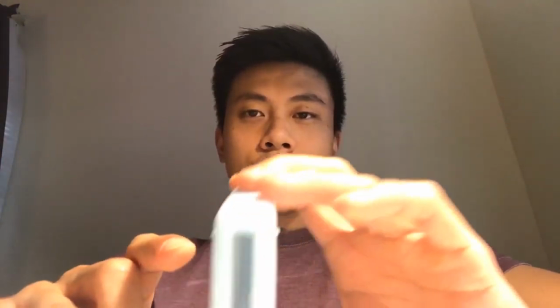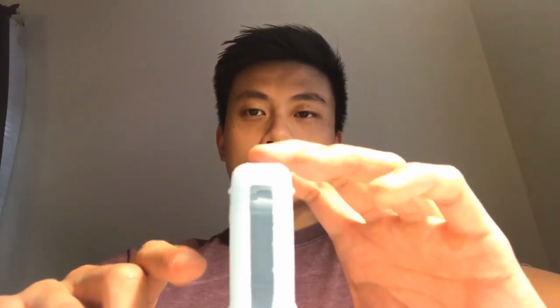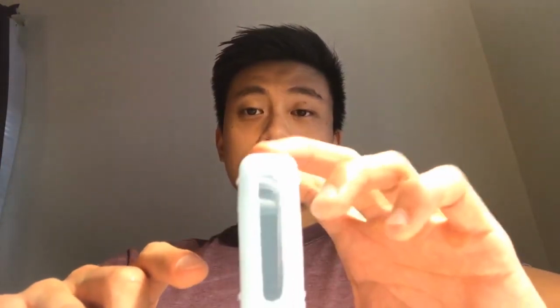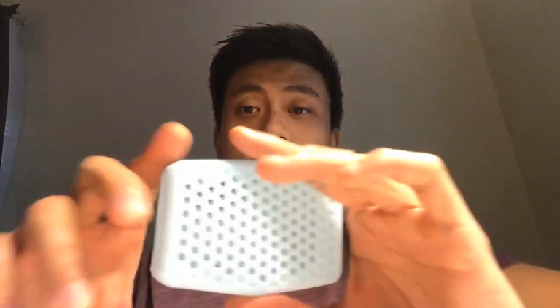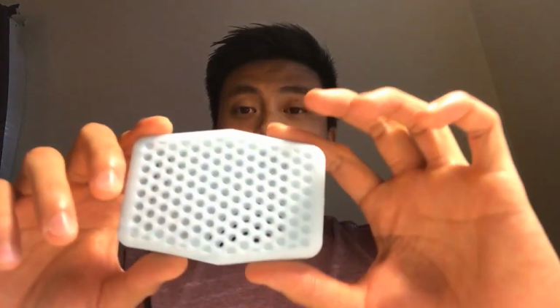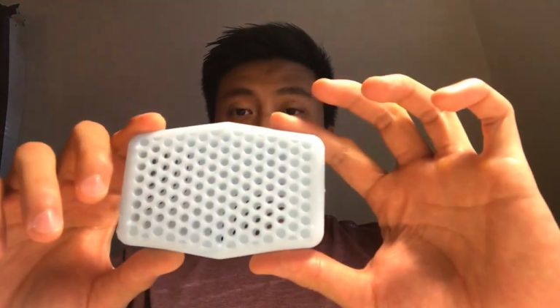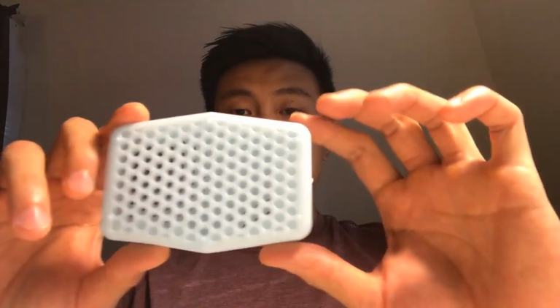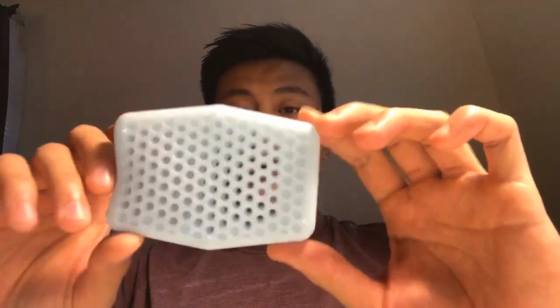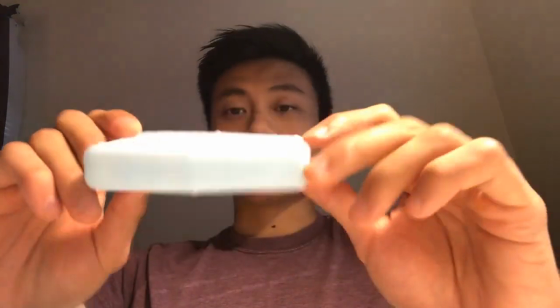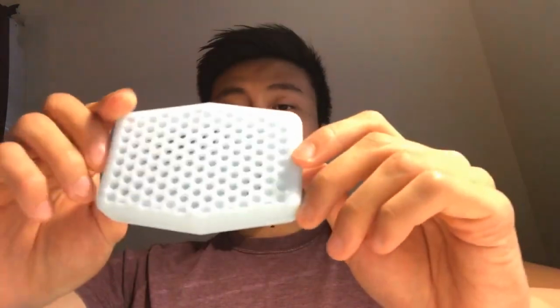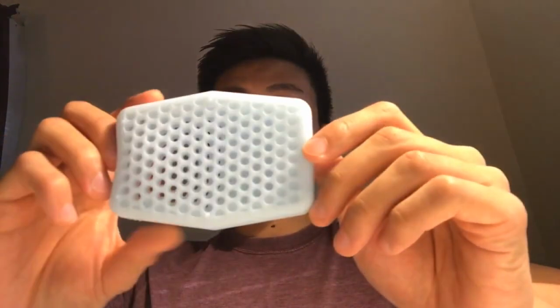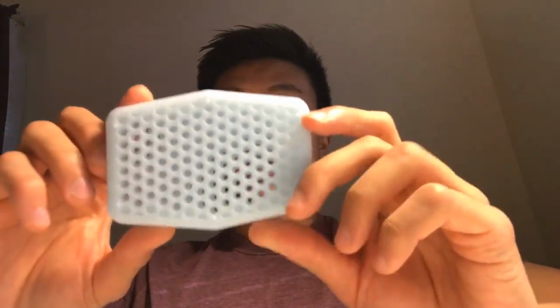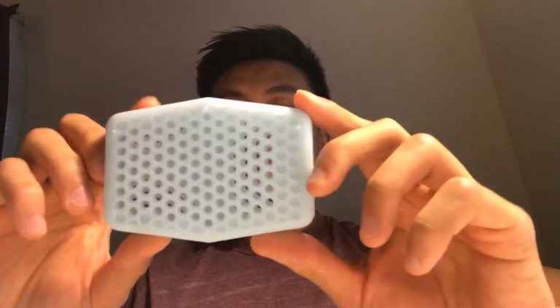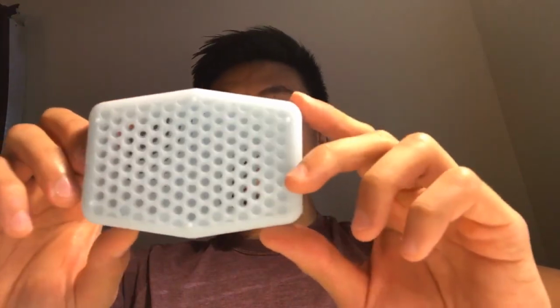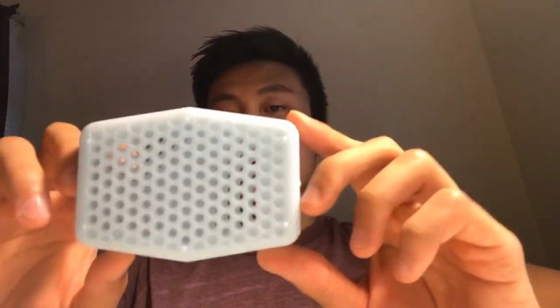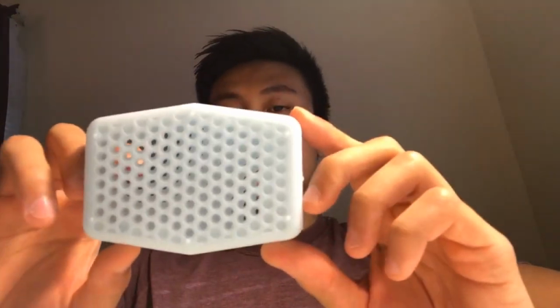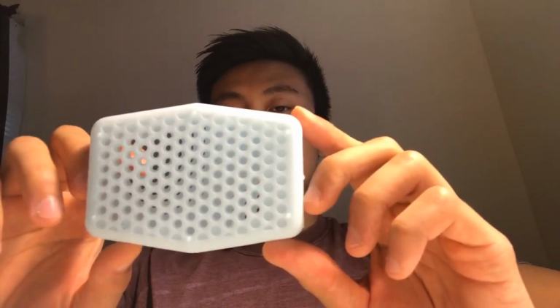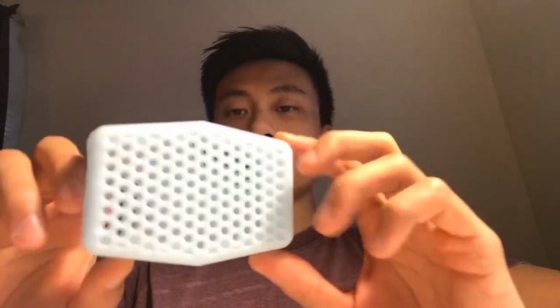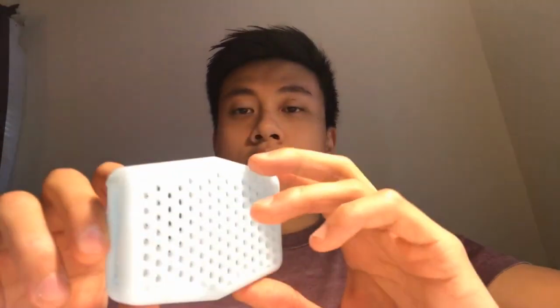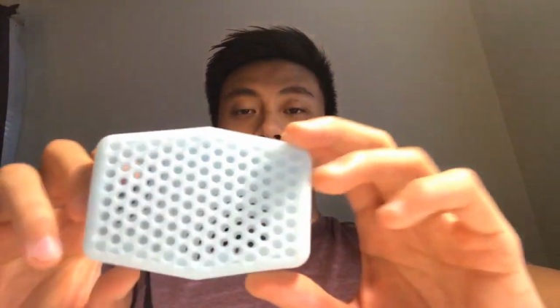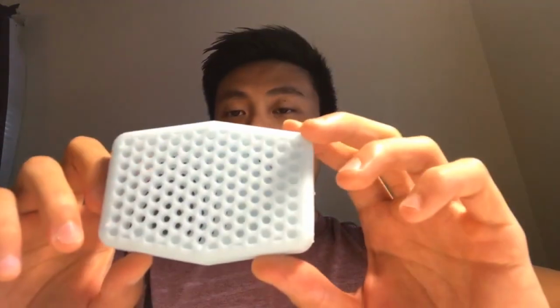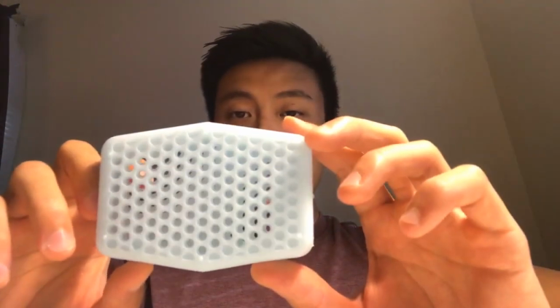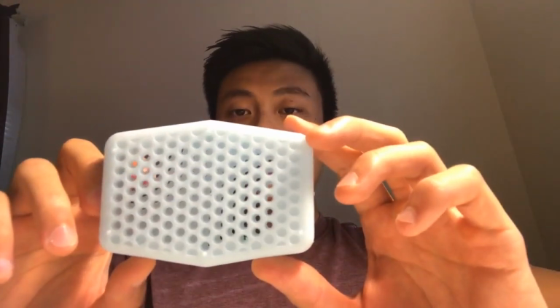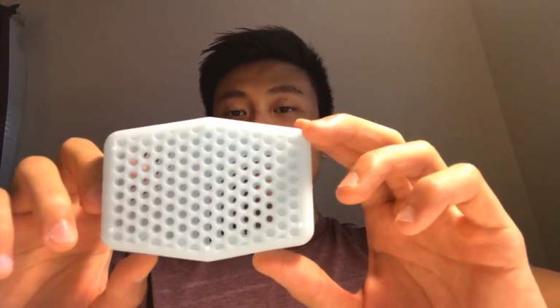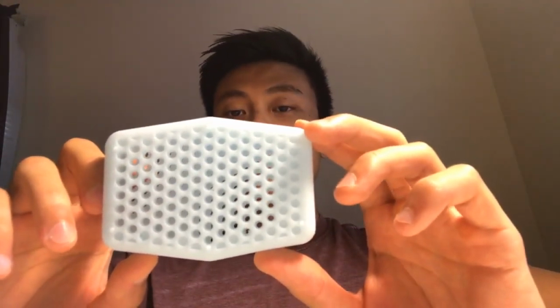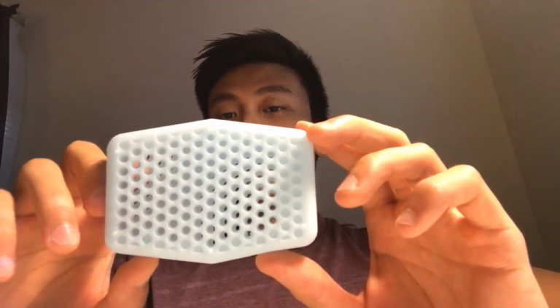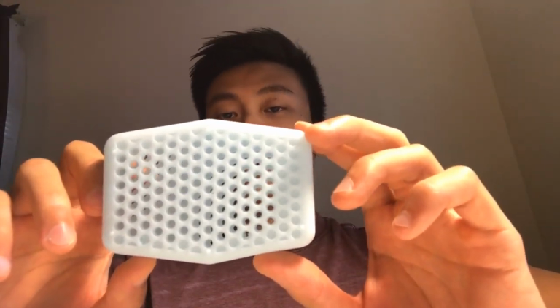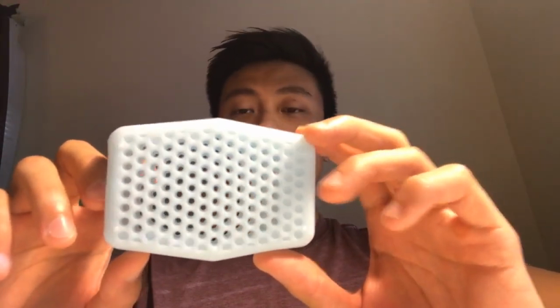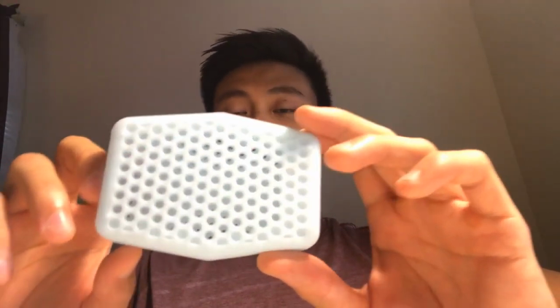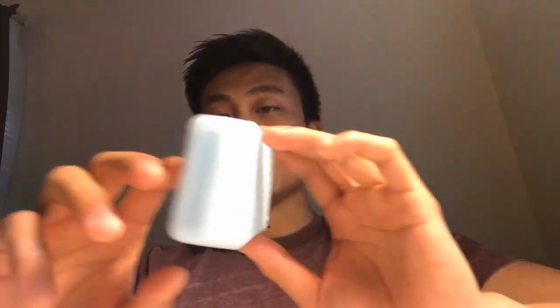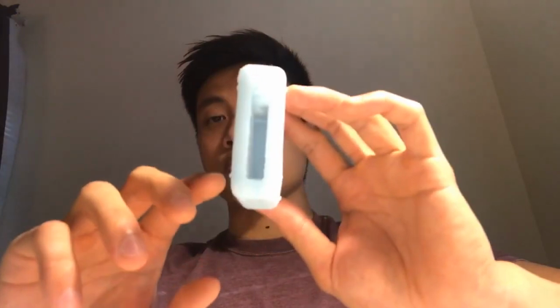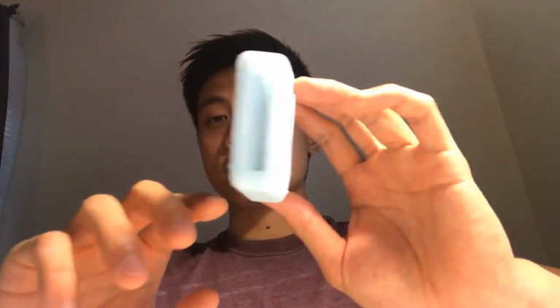We designed Sud-Stud in a hexagonal shape. We found that this is the most universal shape to soap bars in the market today. Whether the soap bar is round, rectangular, or square, the hexagonal shape will fit it.